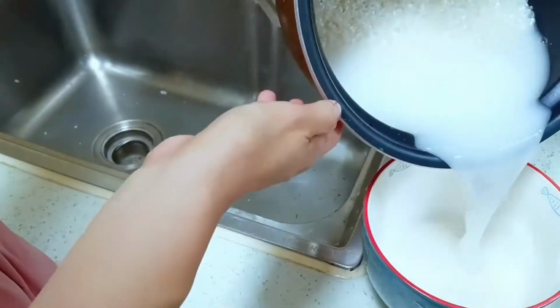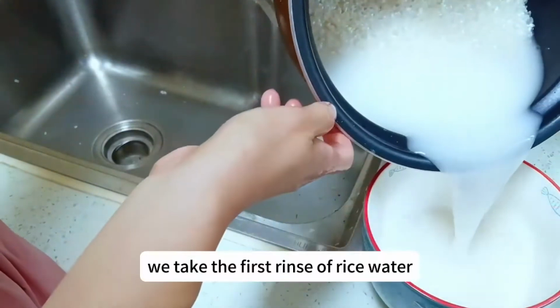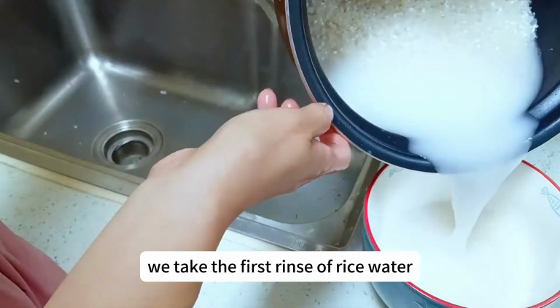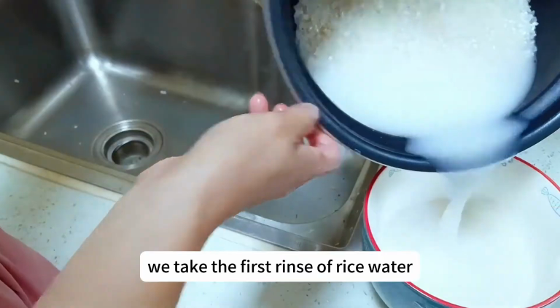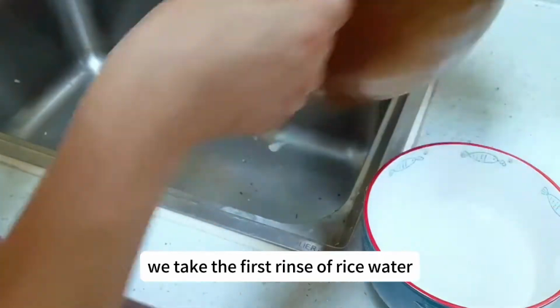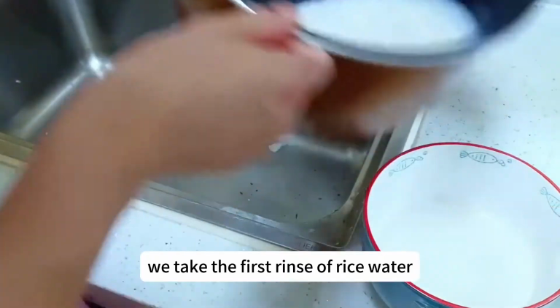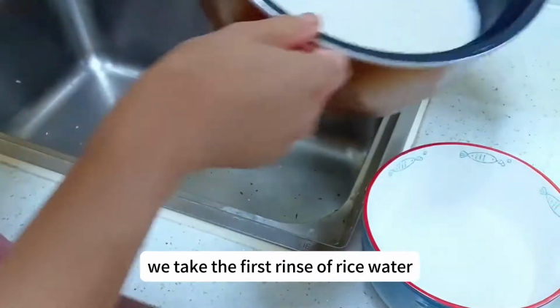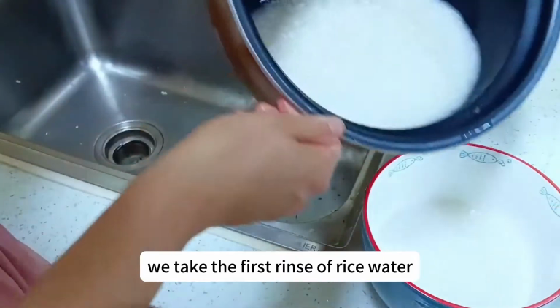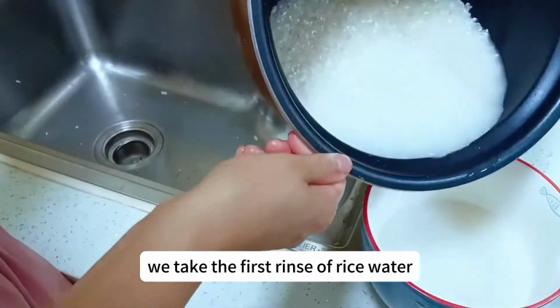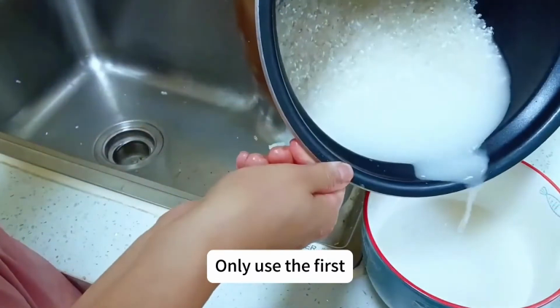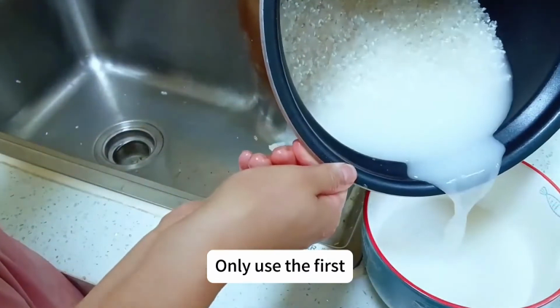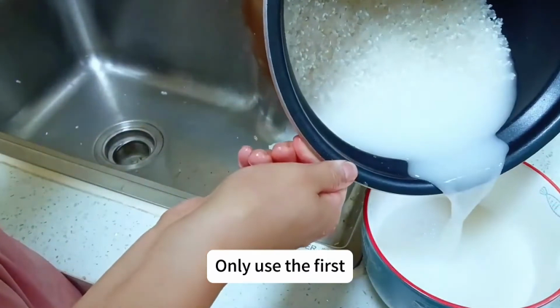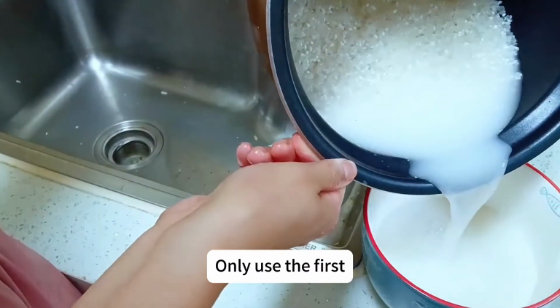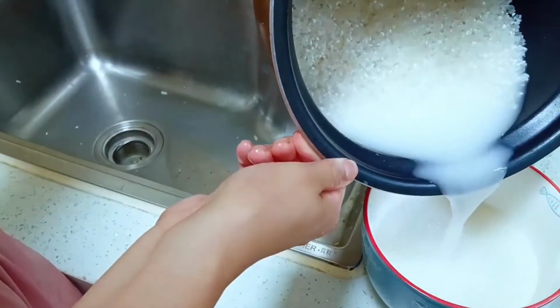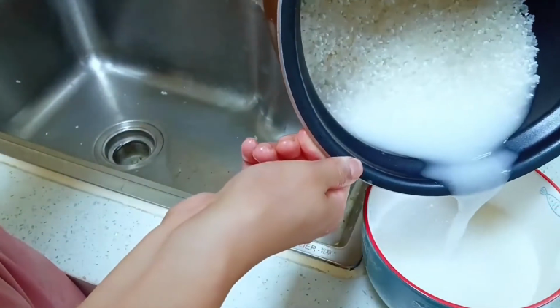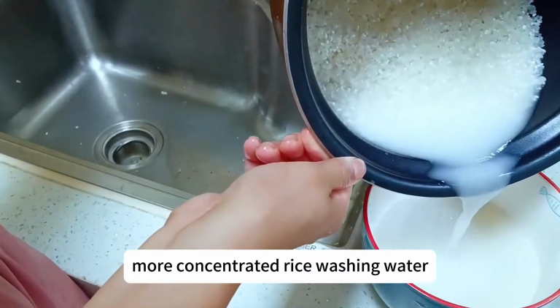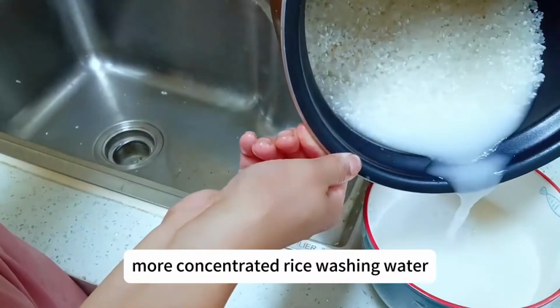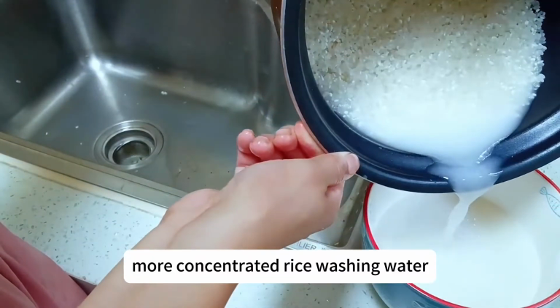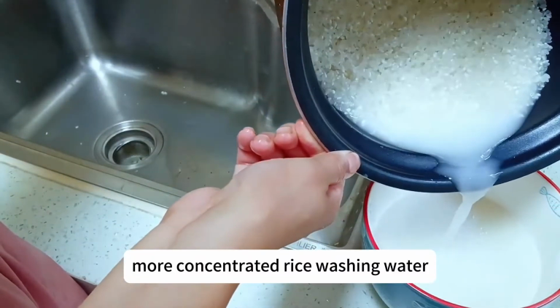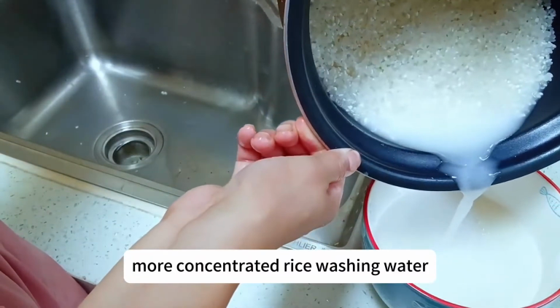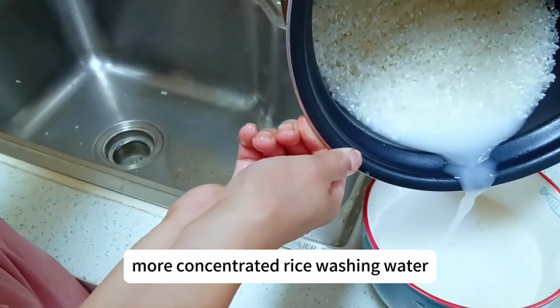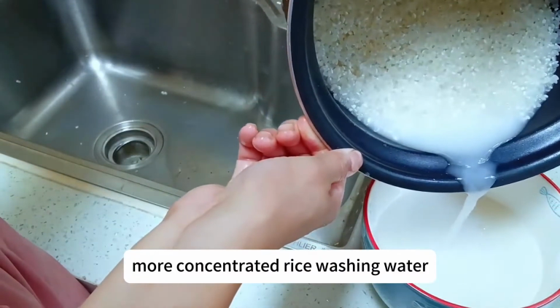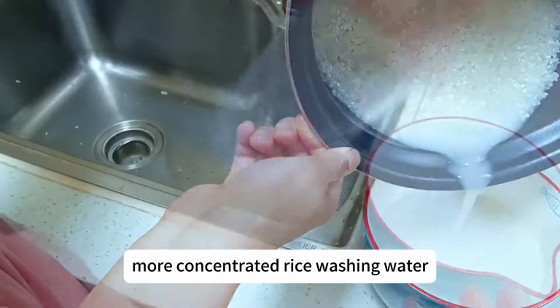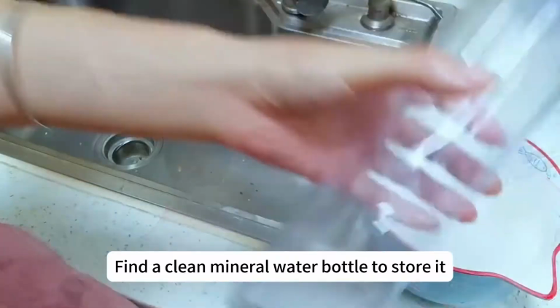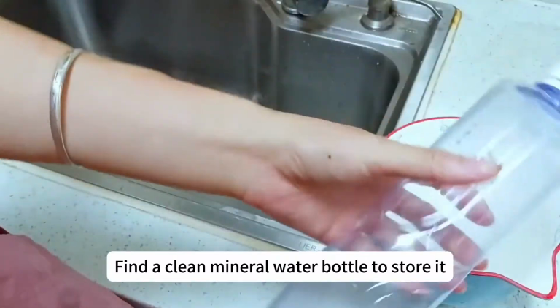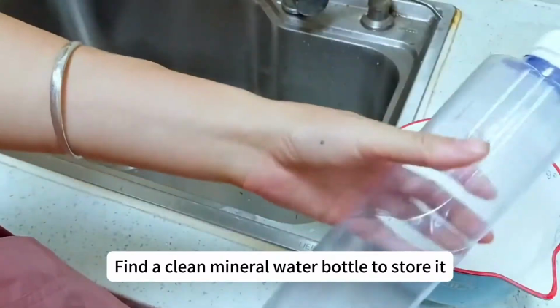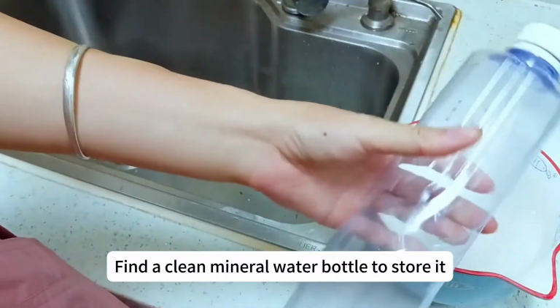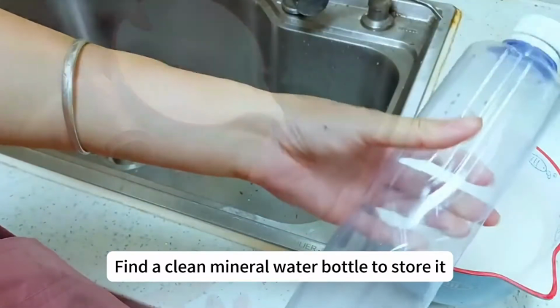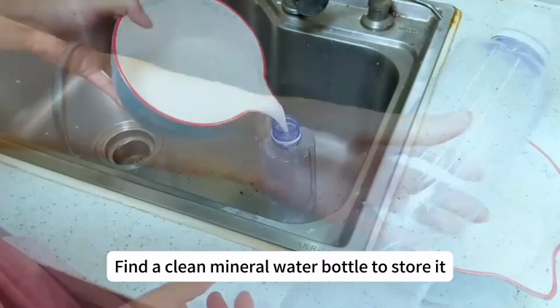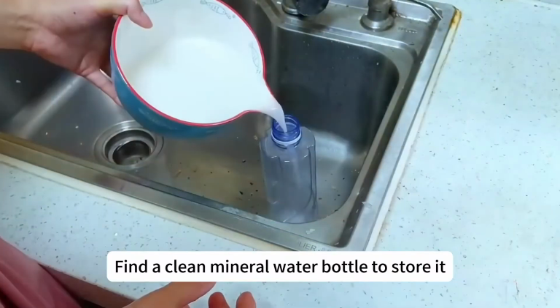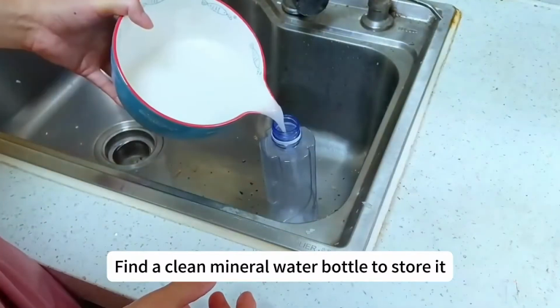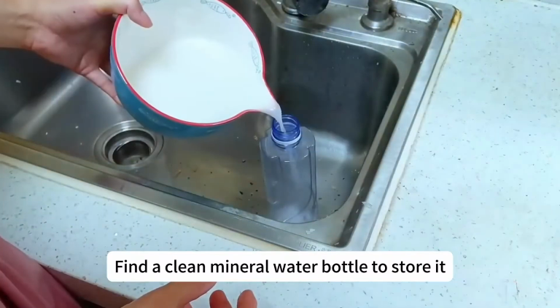When we cook, take the first rinse of rice water — only use the first, more concentrated rice washing water — and find a clean mineral water bottle to store it.